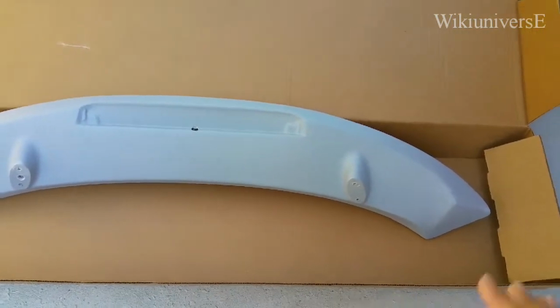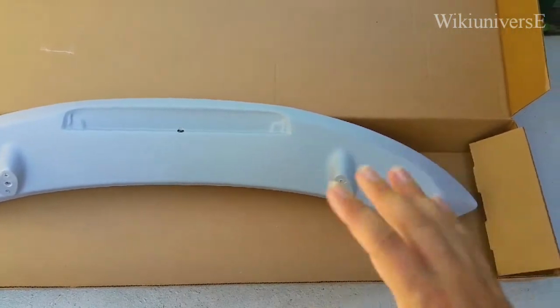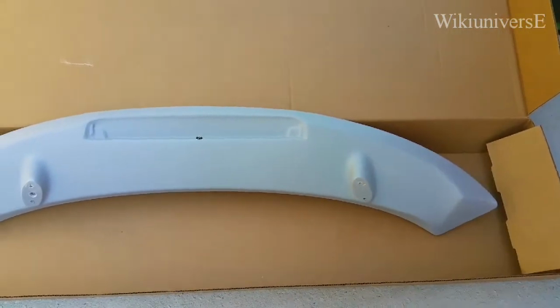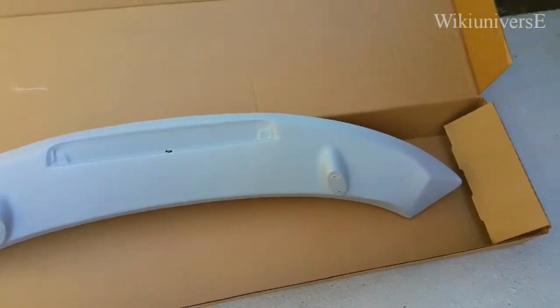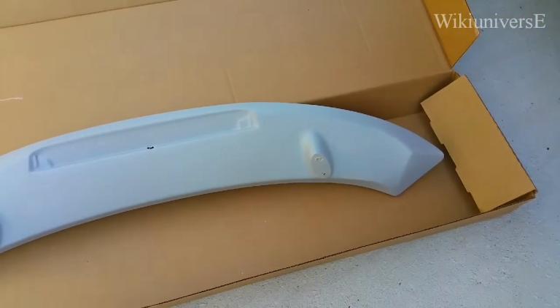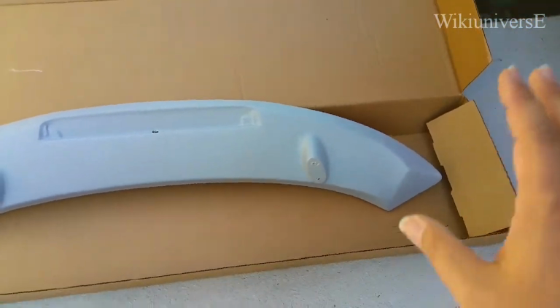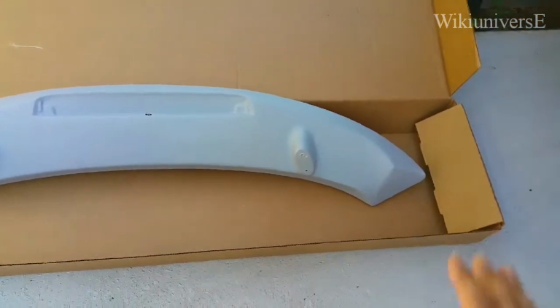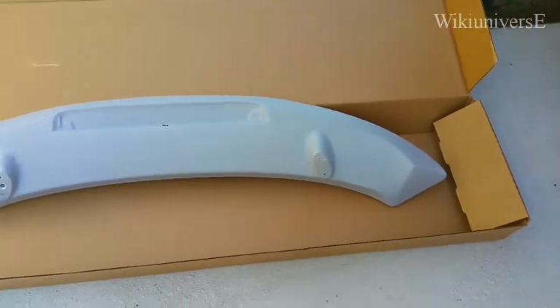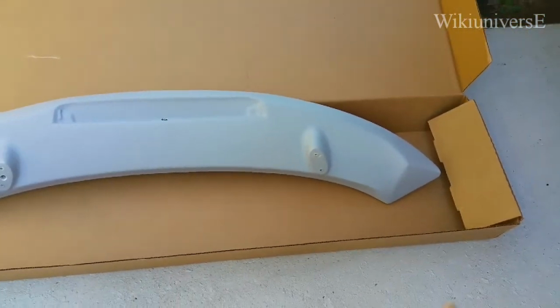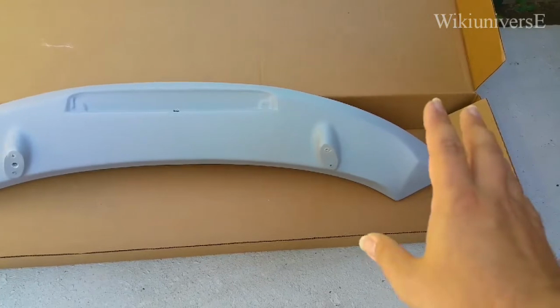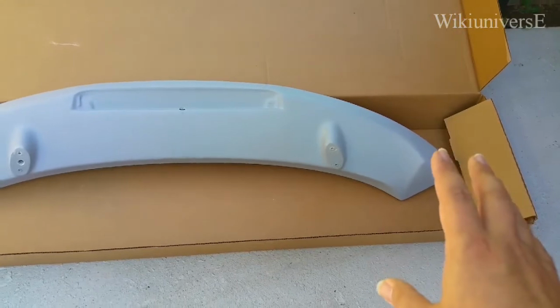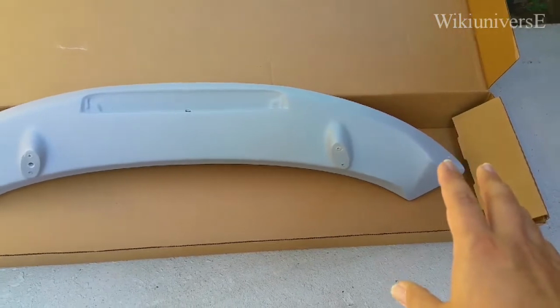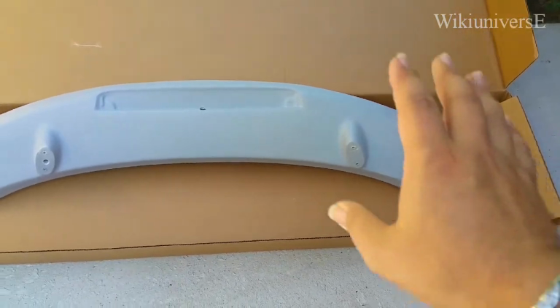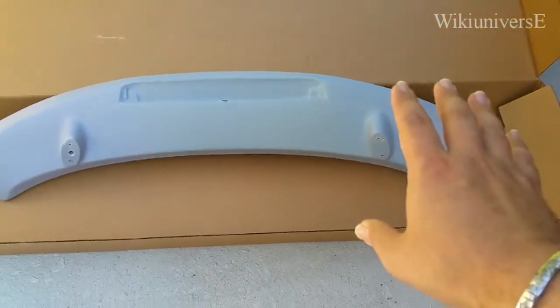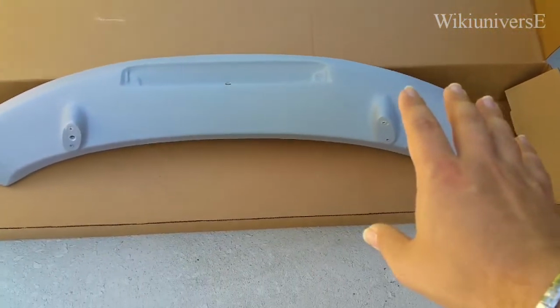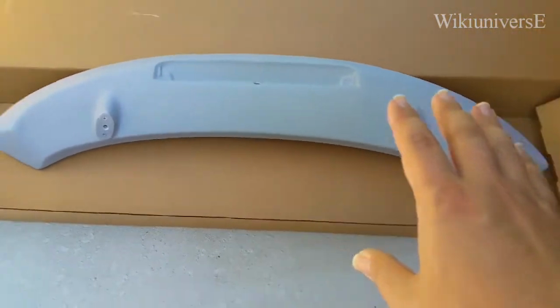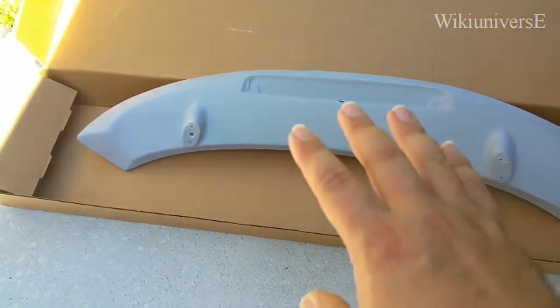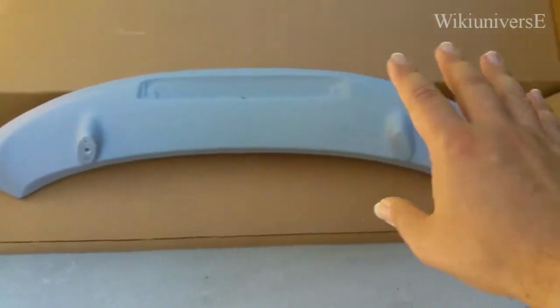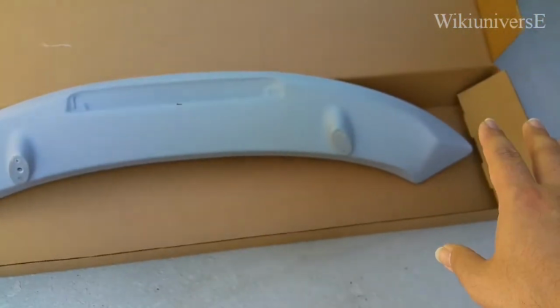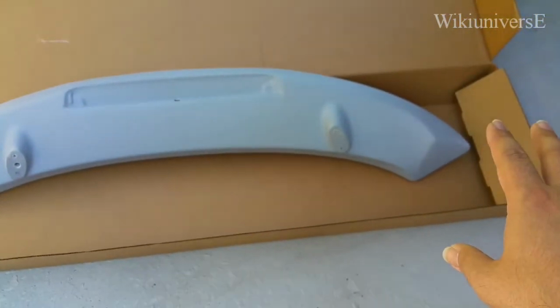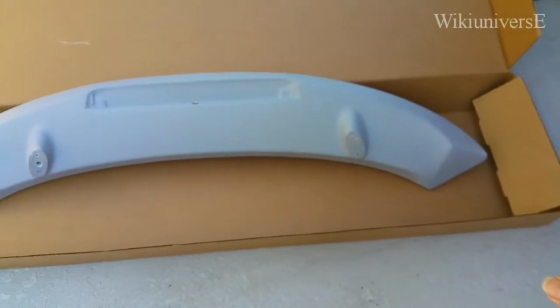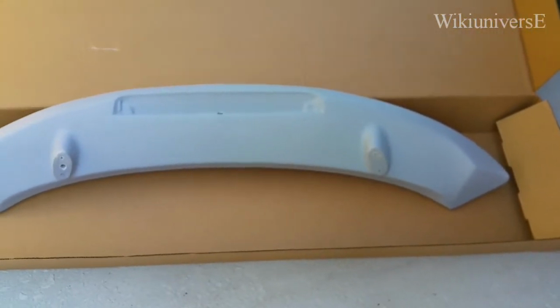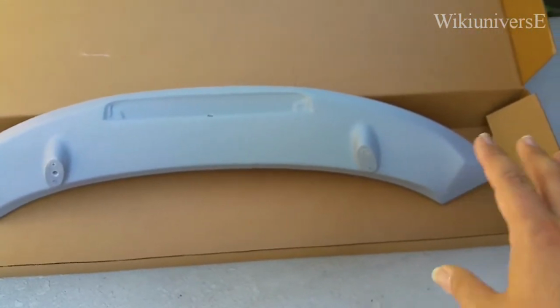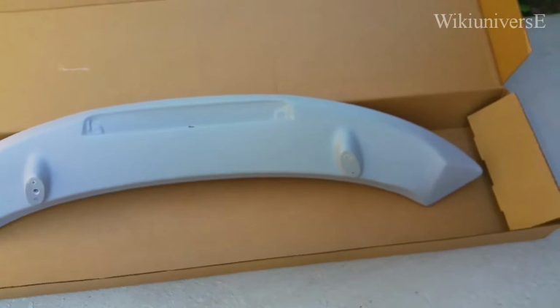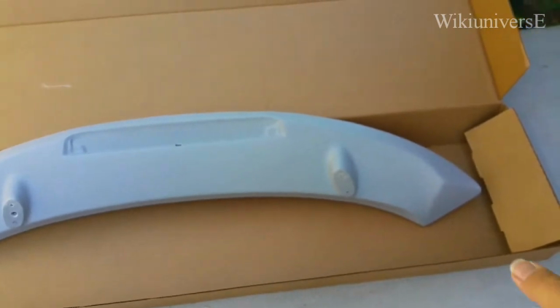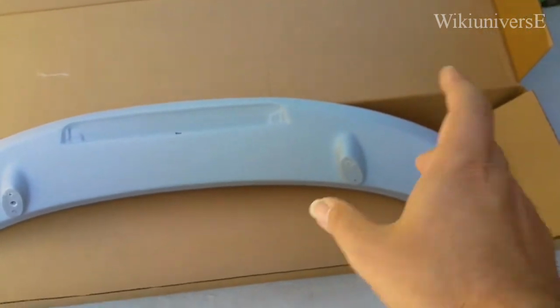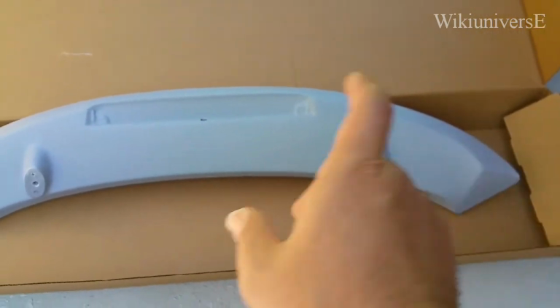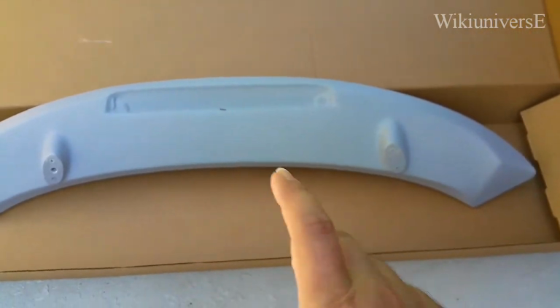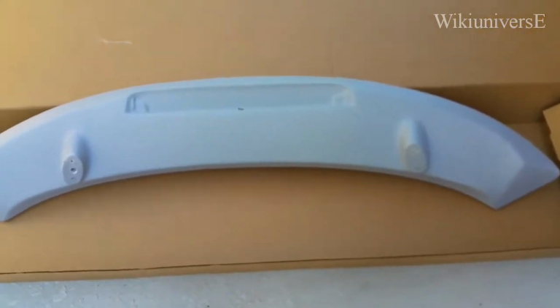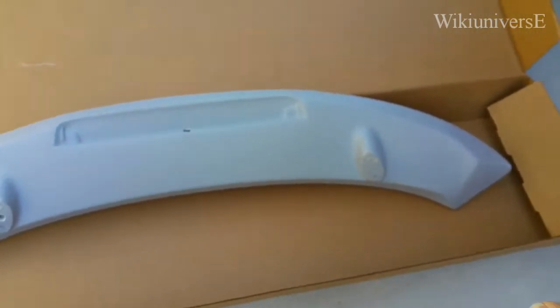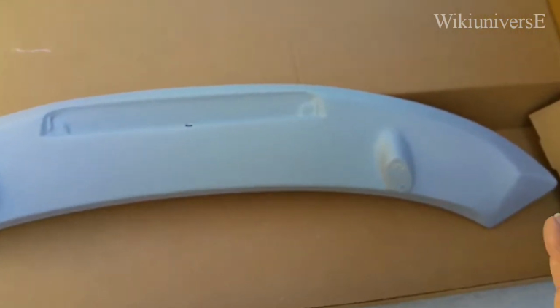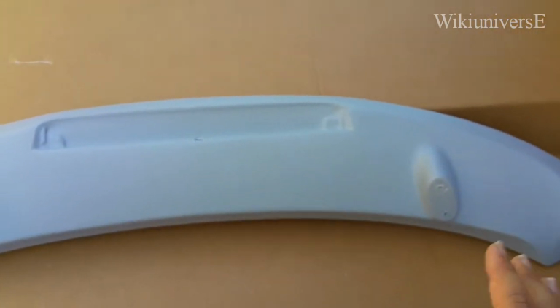You already cleaned it with the rag. The other thing is it's always a good idea to use the box that the wing actually came in, so you can spray inside.